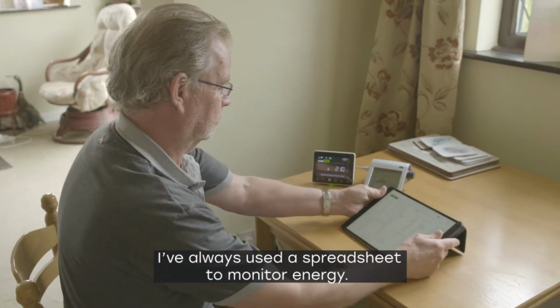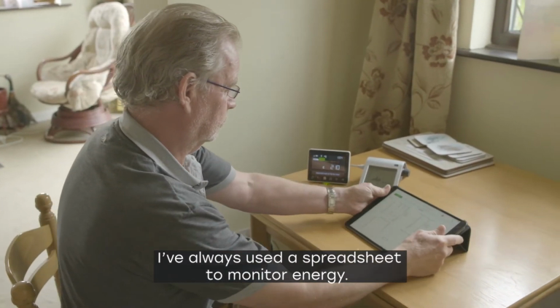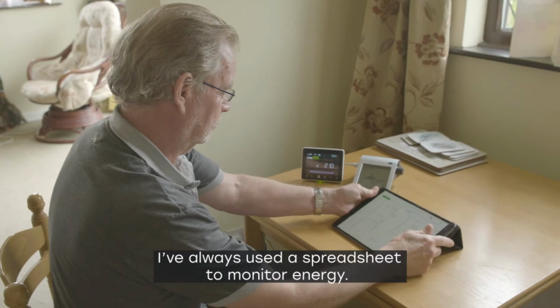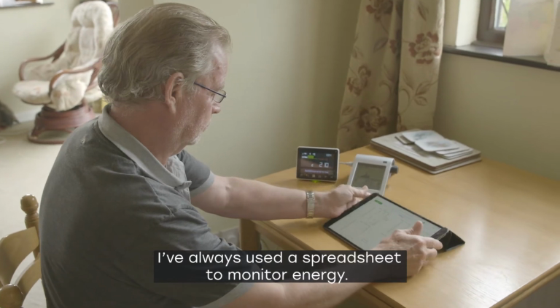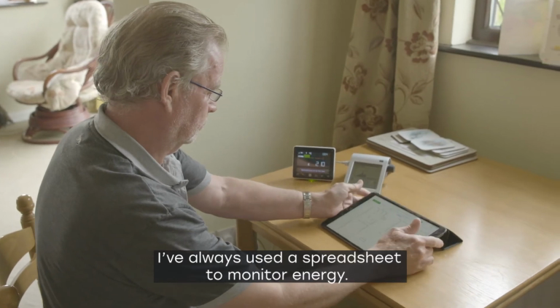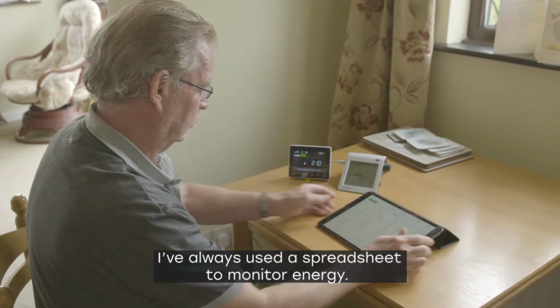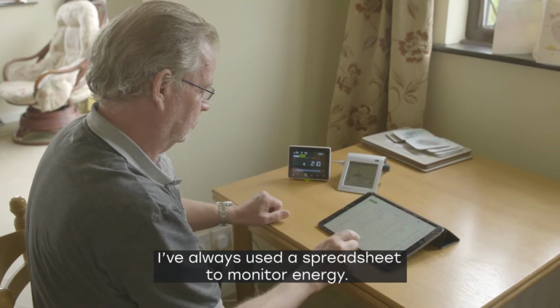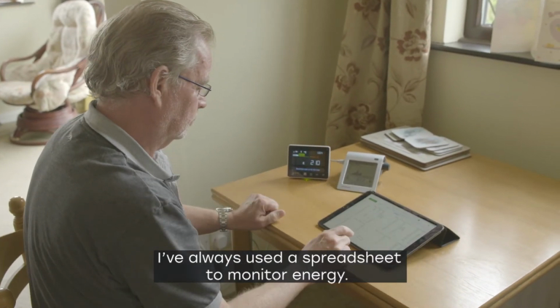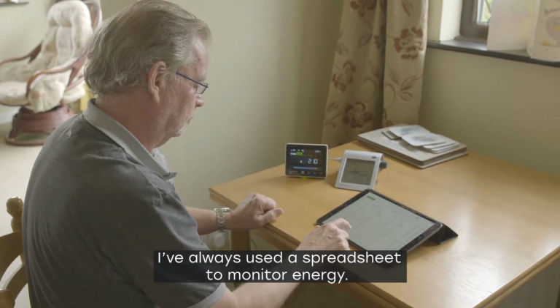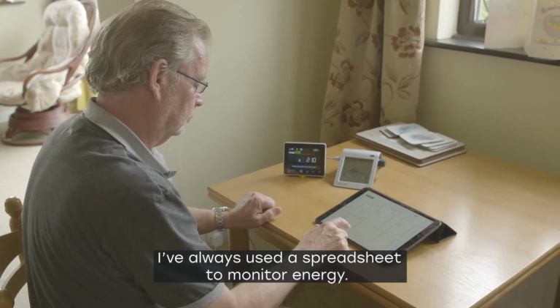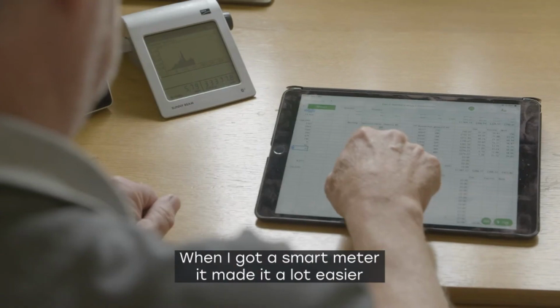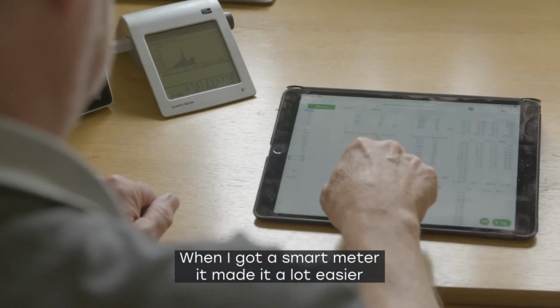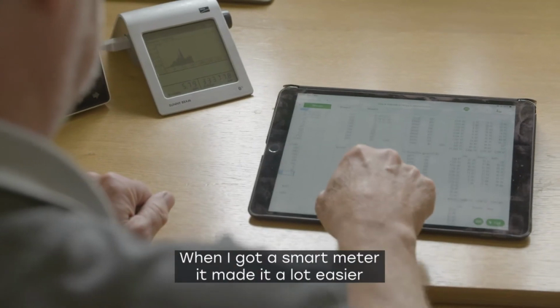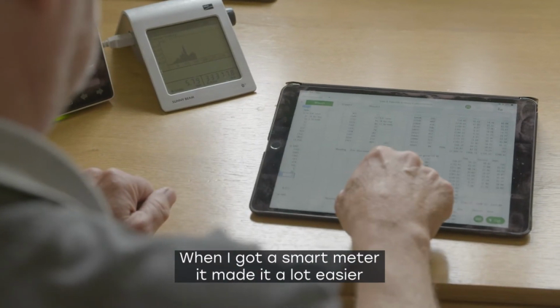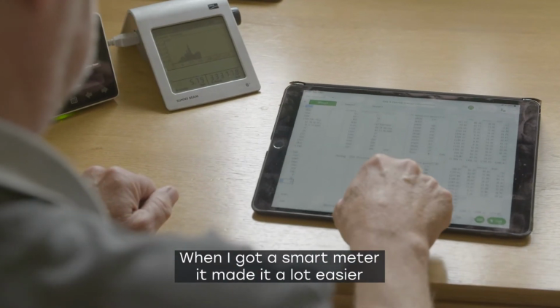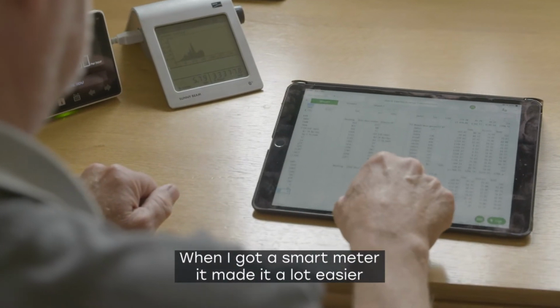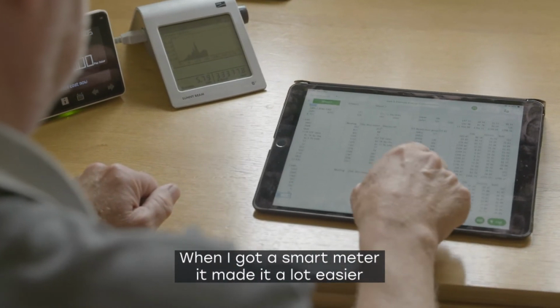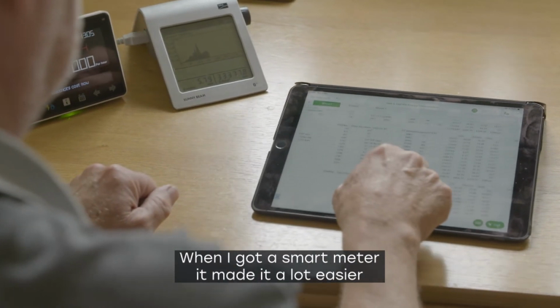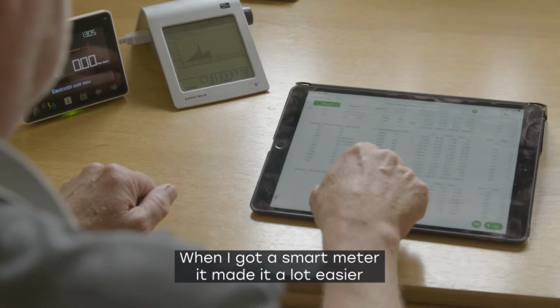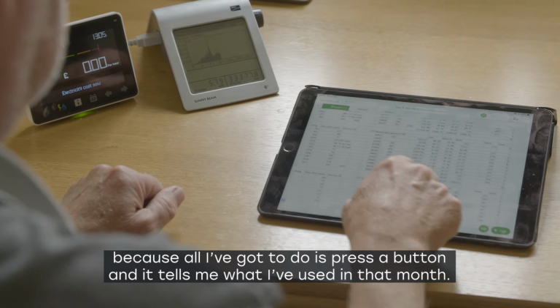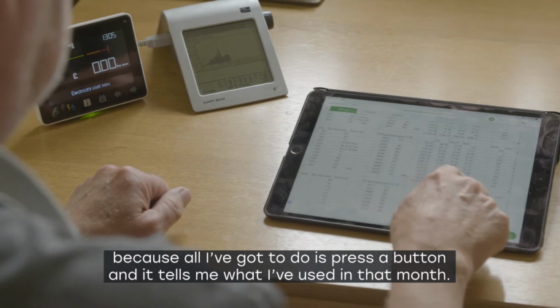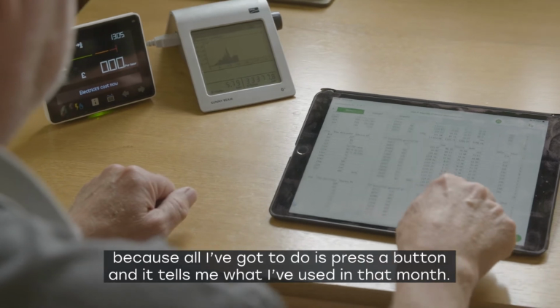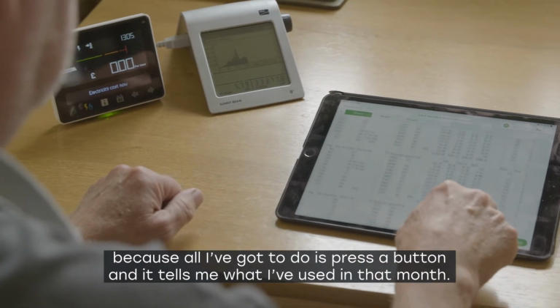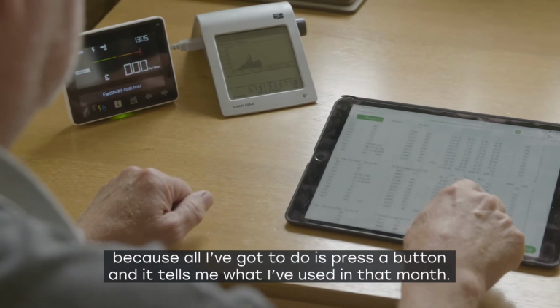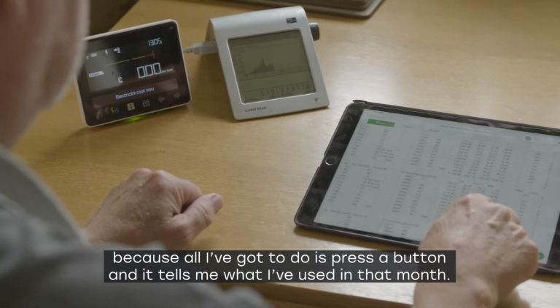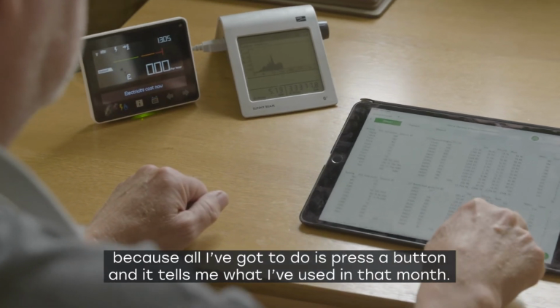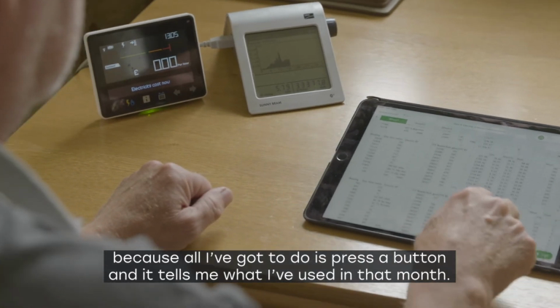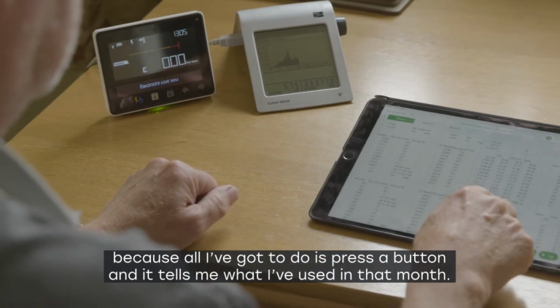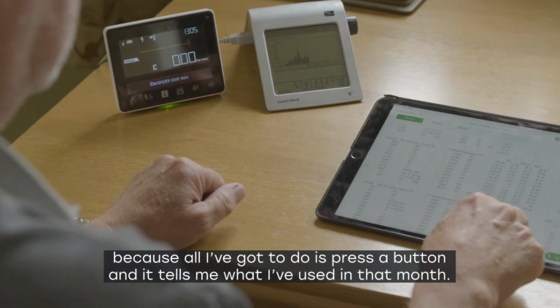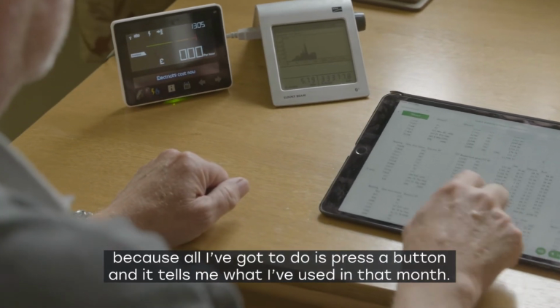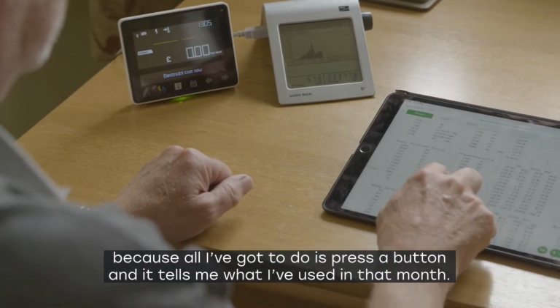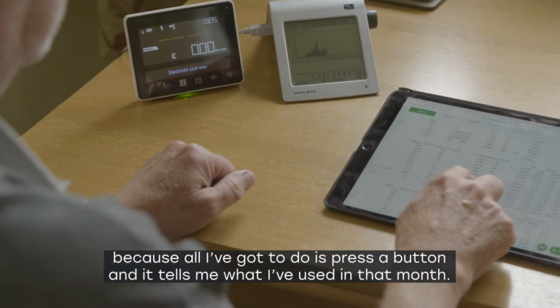I've always used a spreadsheet to monitor energy. When I got the smart meter, it made it a lot easier because all I've got to do is press a button and it tells me what I've used in that month.